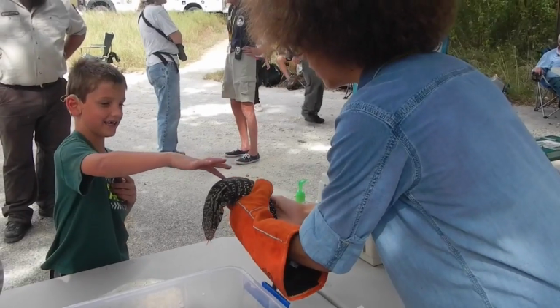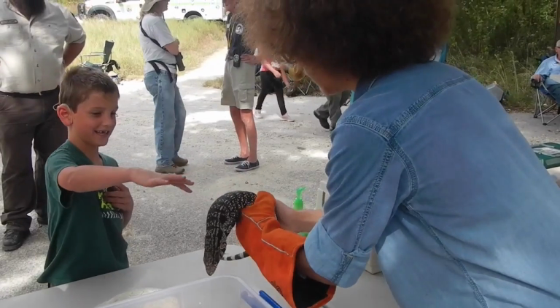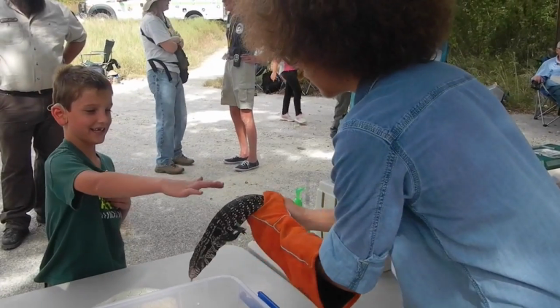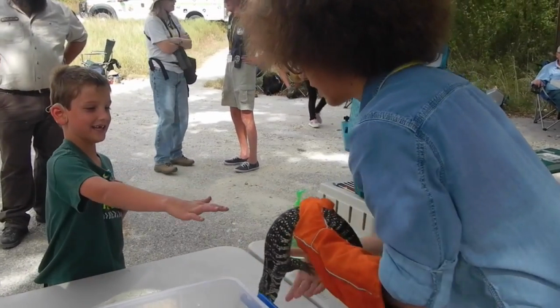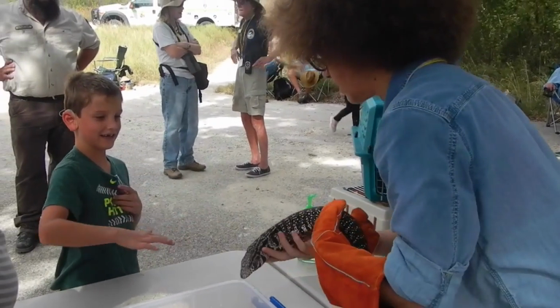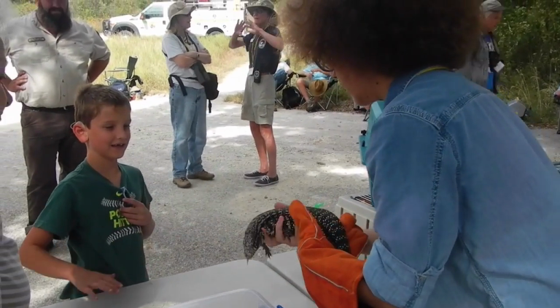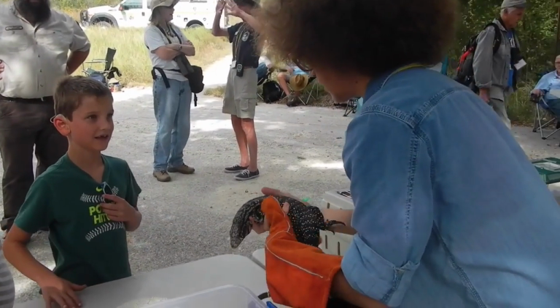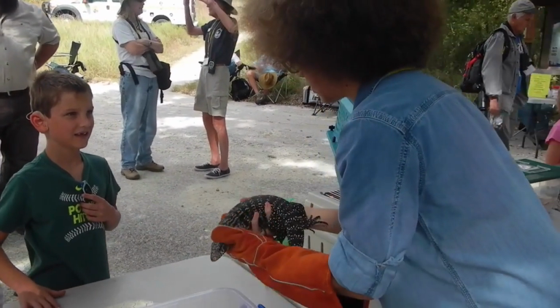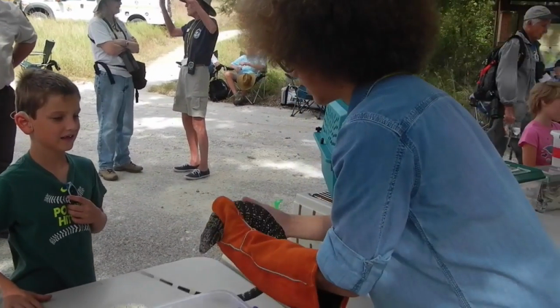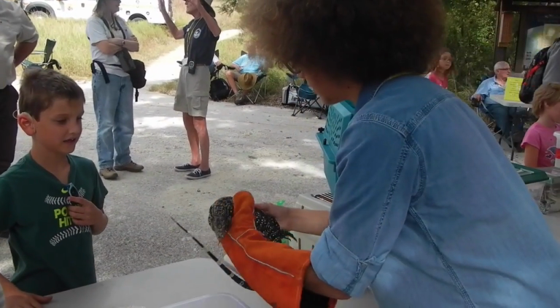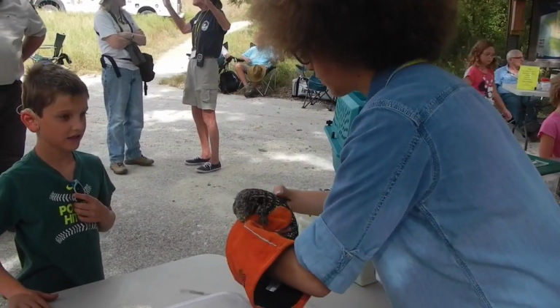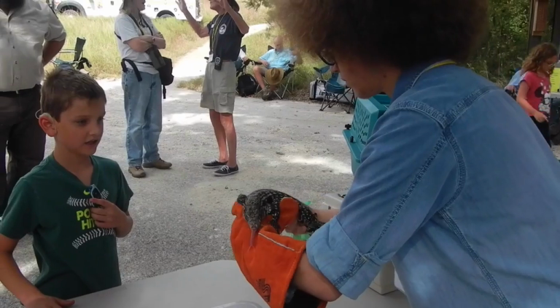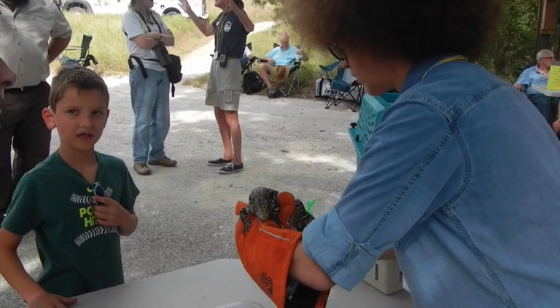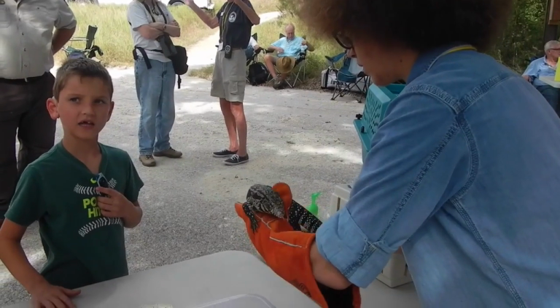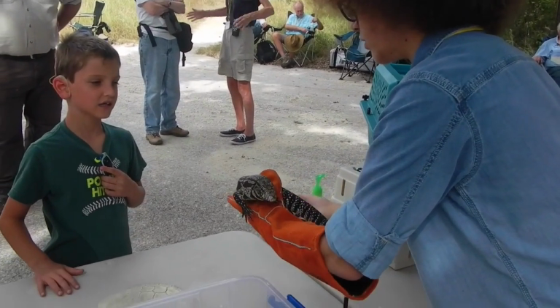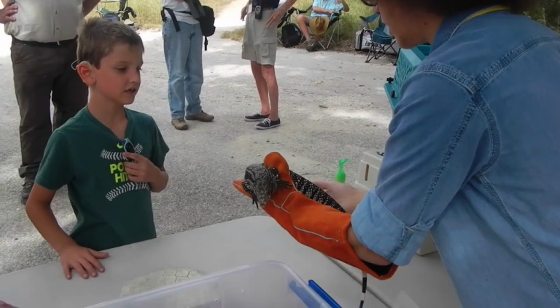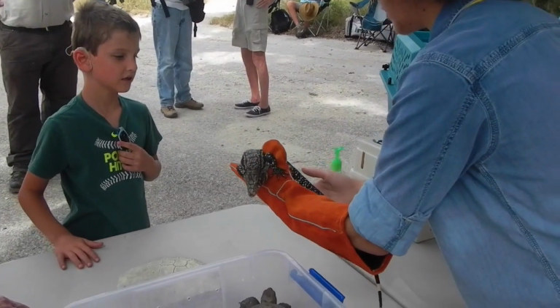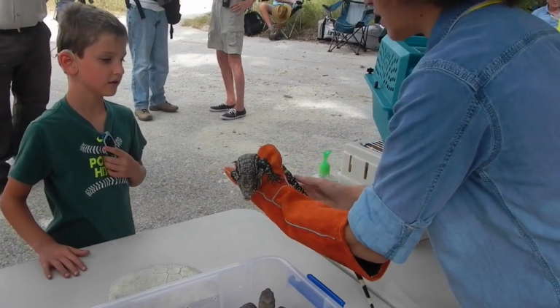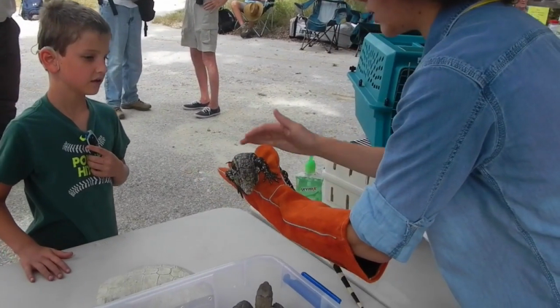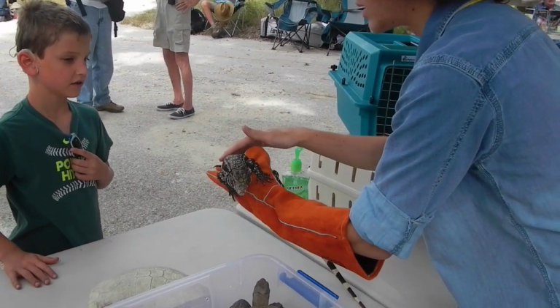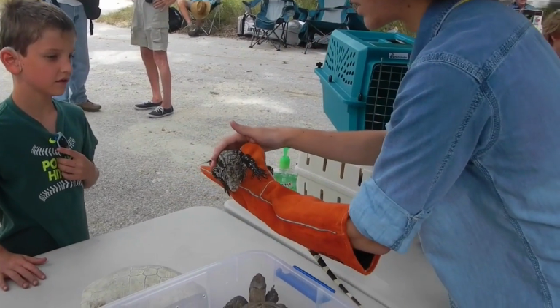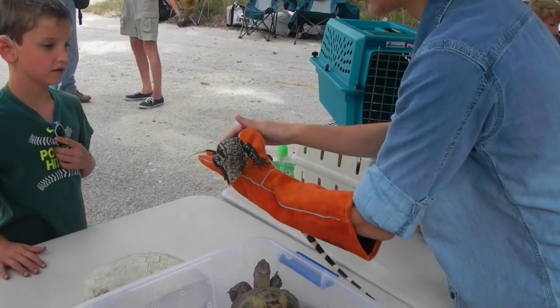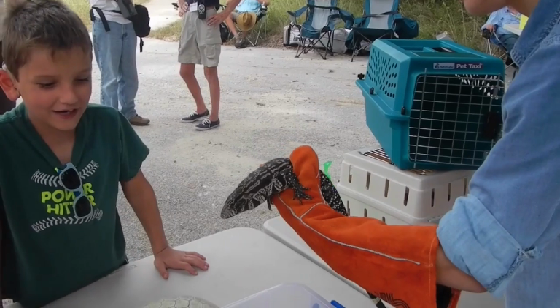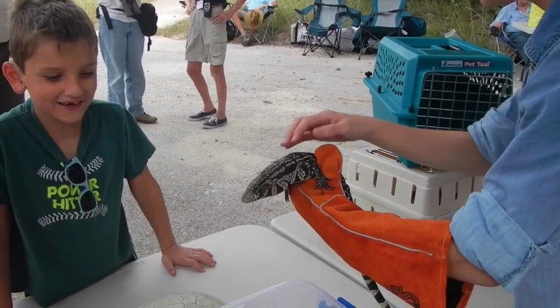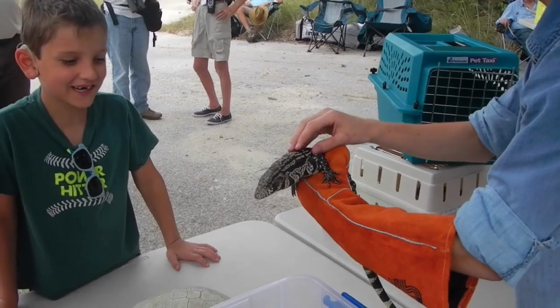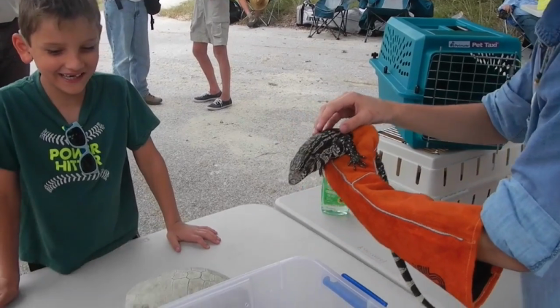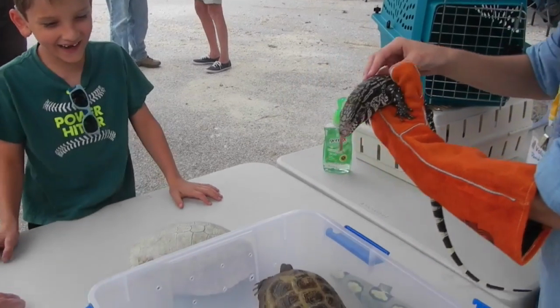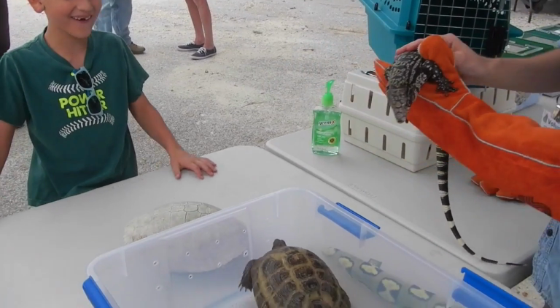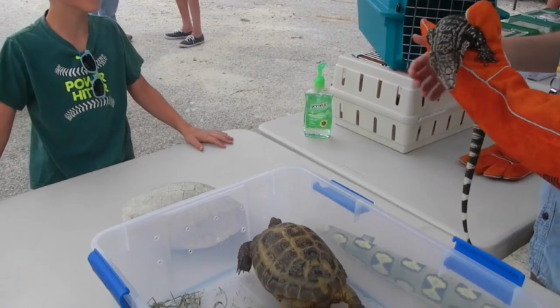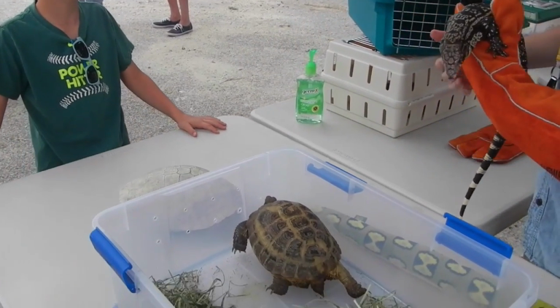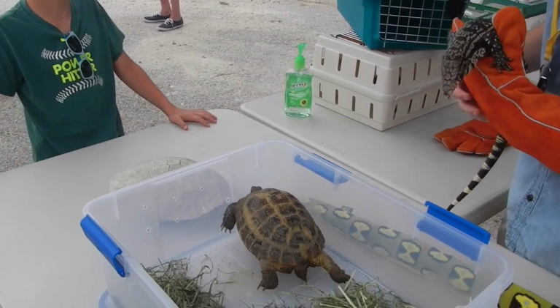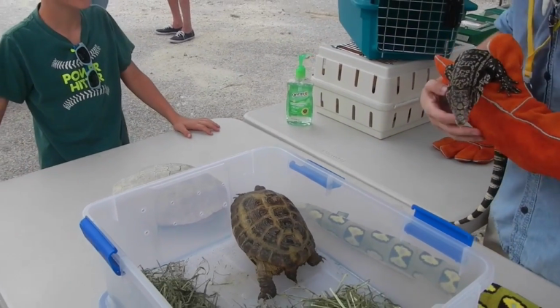They have very small scales, so they're almost — they're not as smooth as a snake. Definitely not as smooth as a snake, but for lizards they're pretty soft. Why's that turtle trying to get out? It's been doing that all day — that's just kind of his thing.